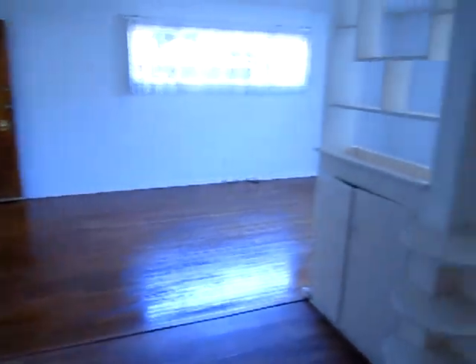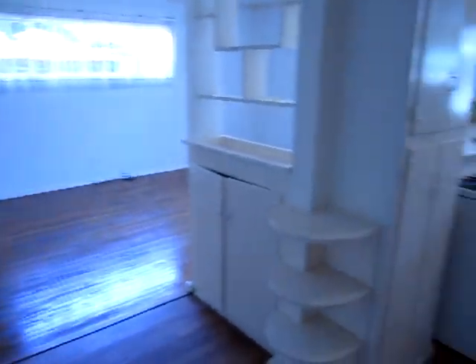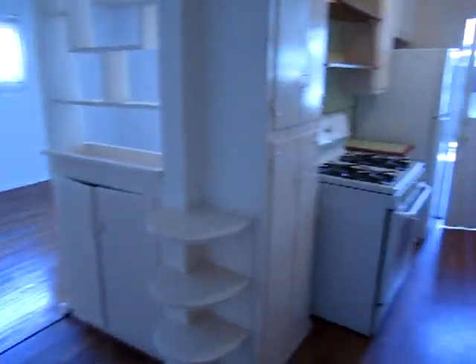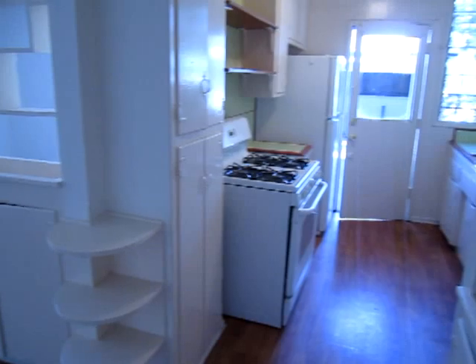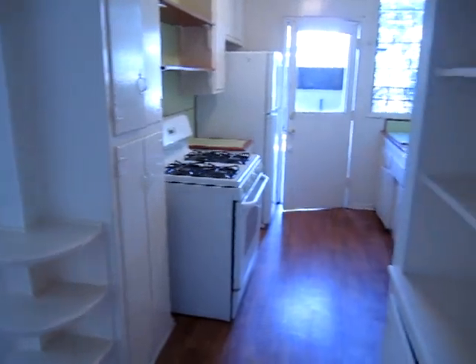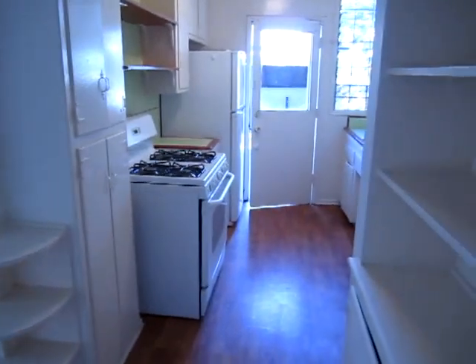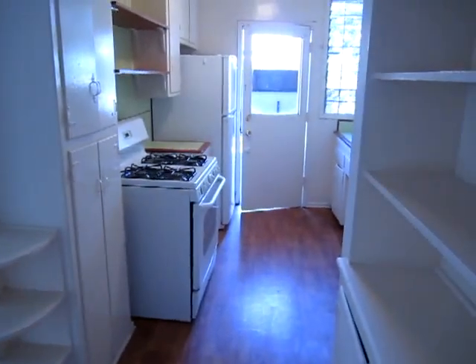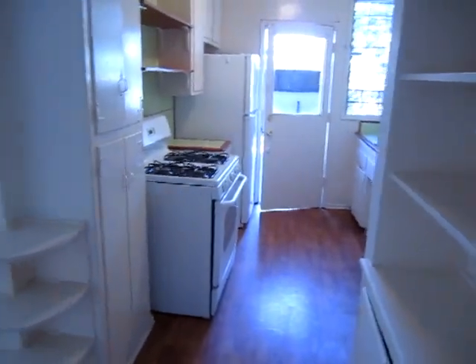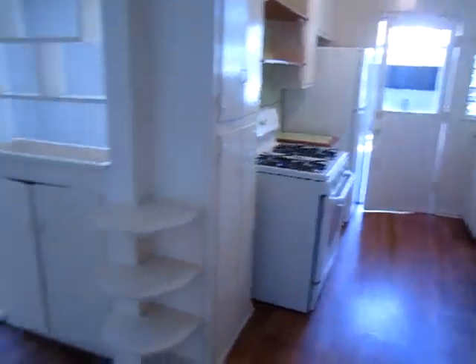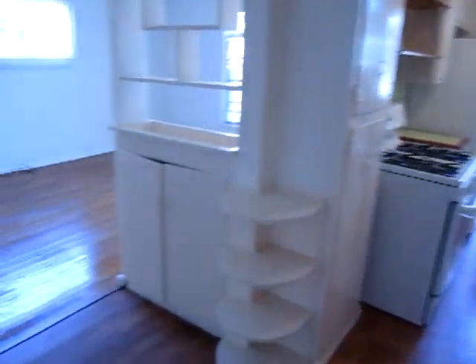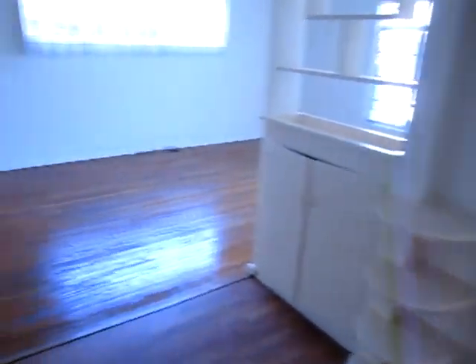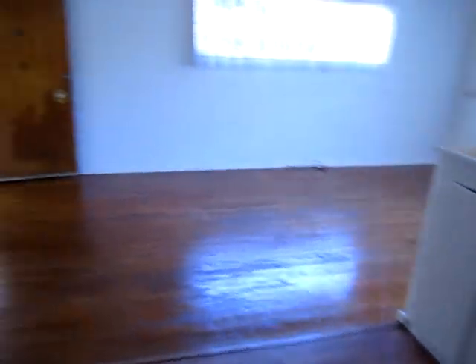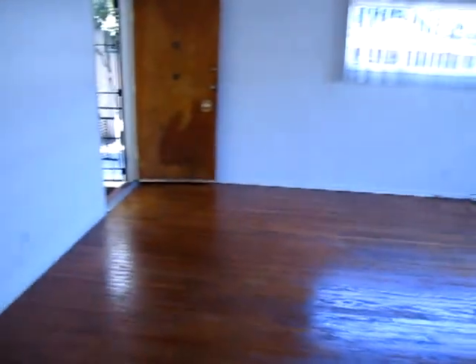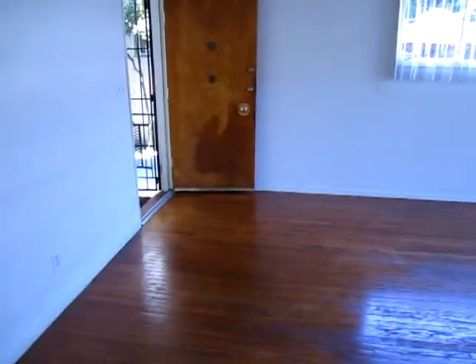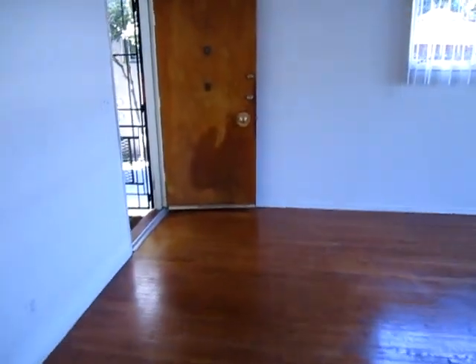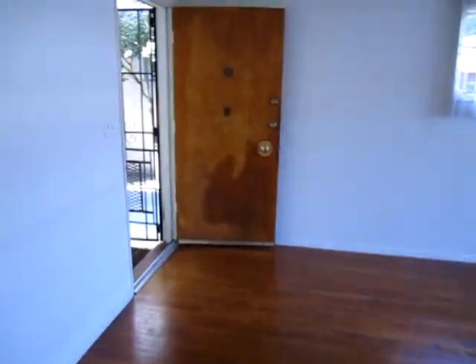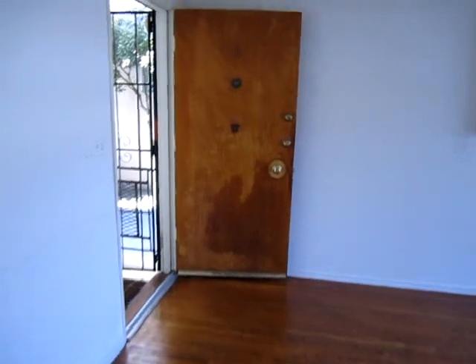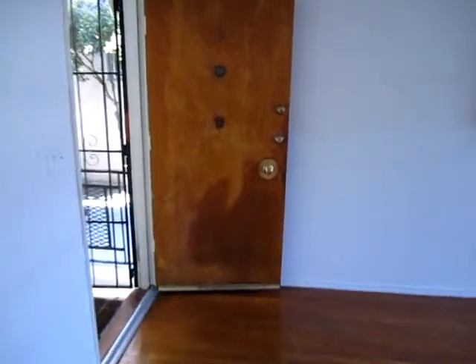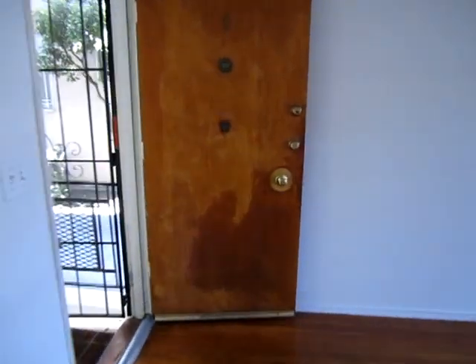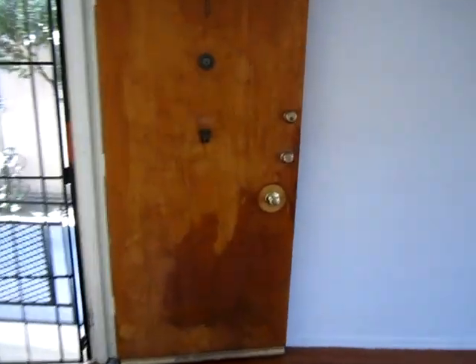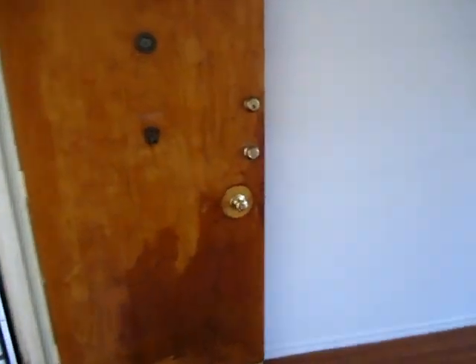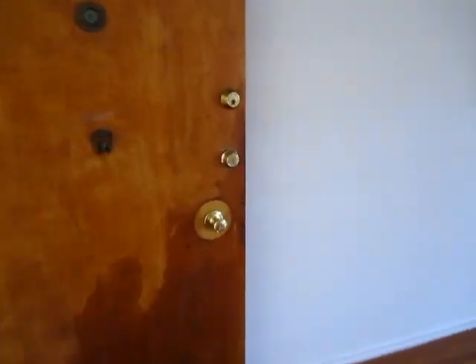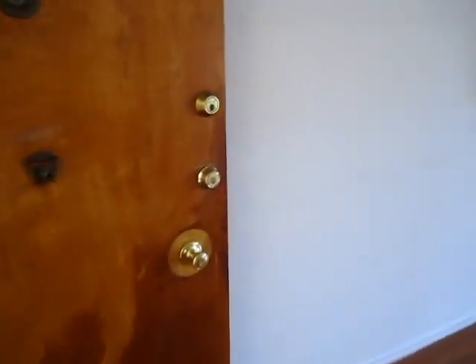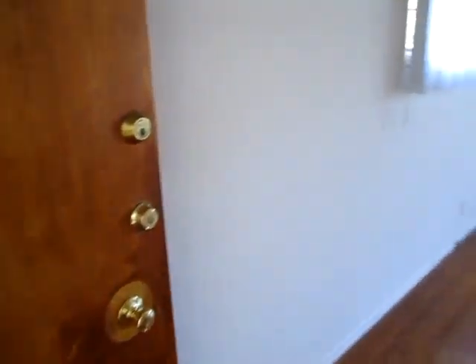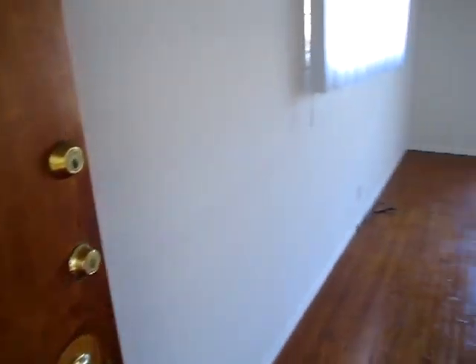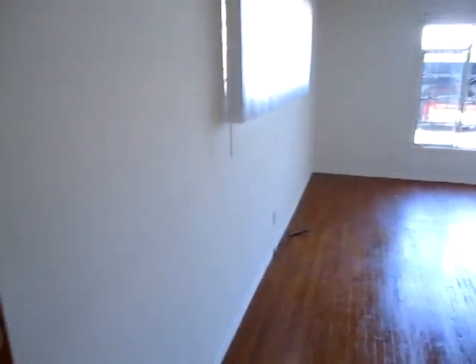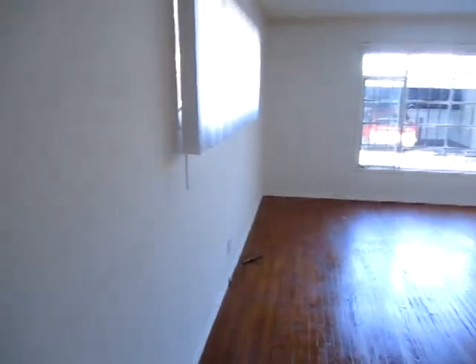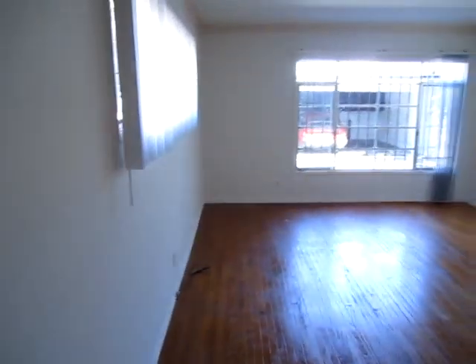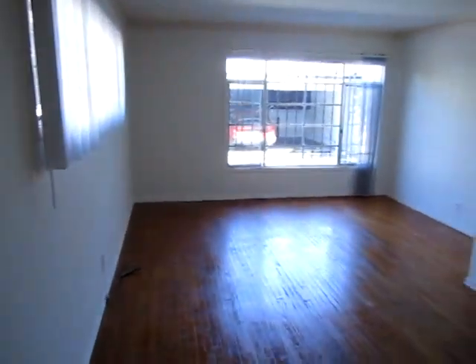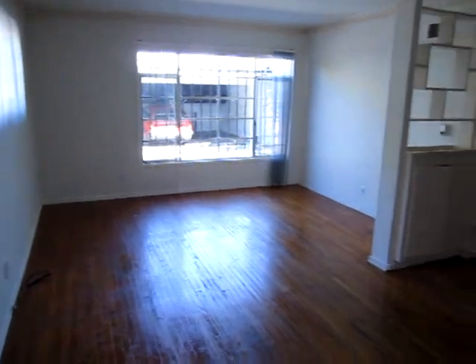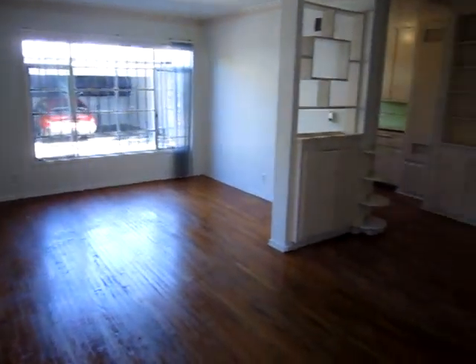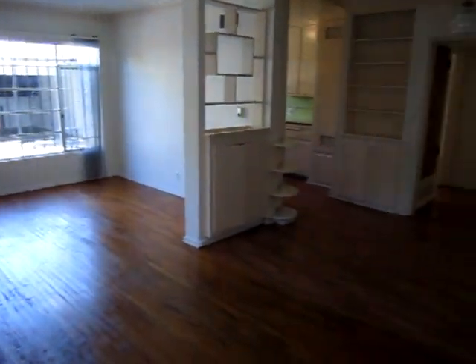We hope you found the video tour to be helpful. You can find an application on our website. Please fill out the viewing request box to see this beautiful apartment in person. Thank you.